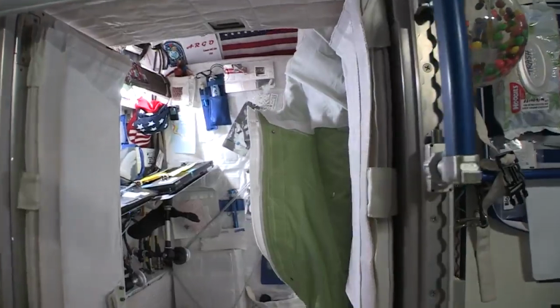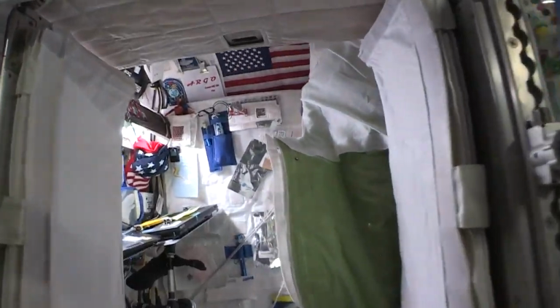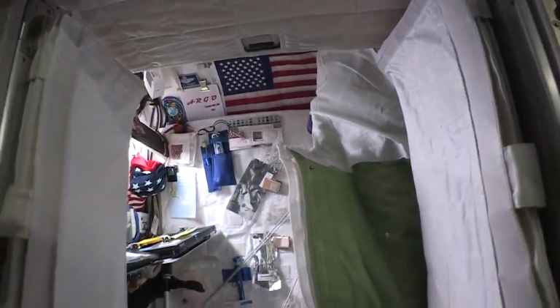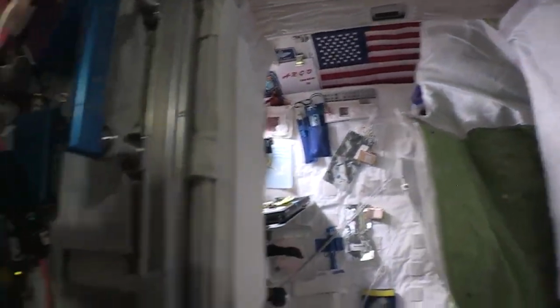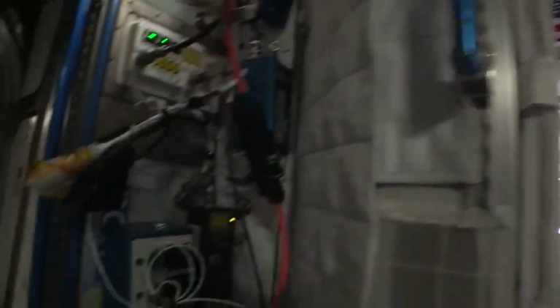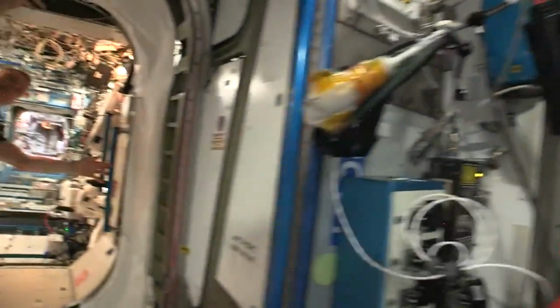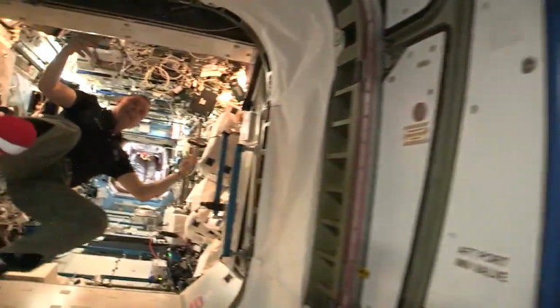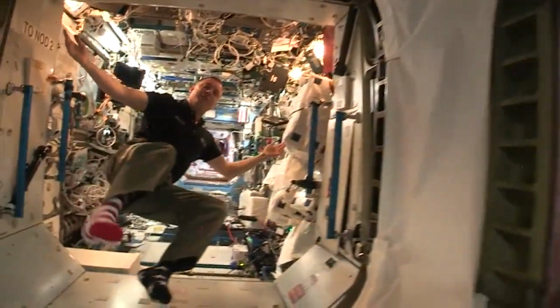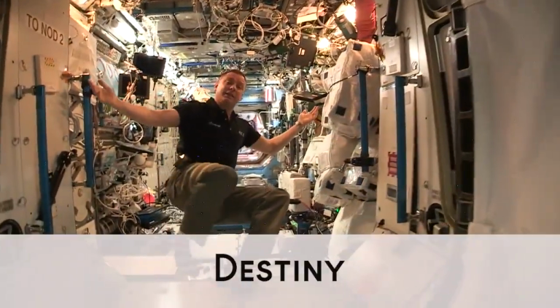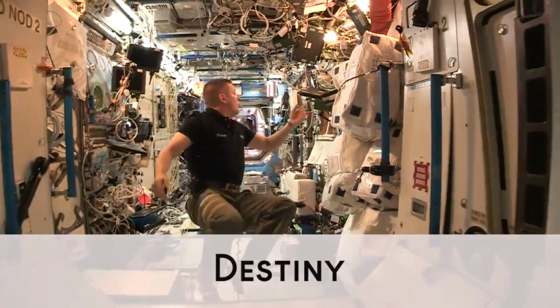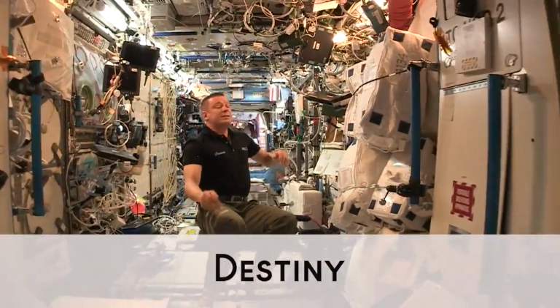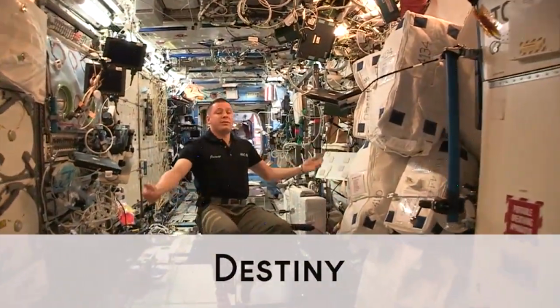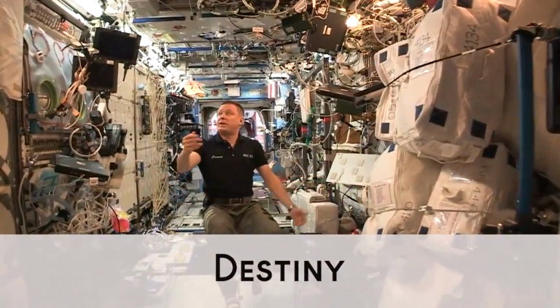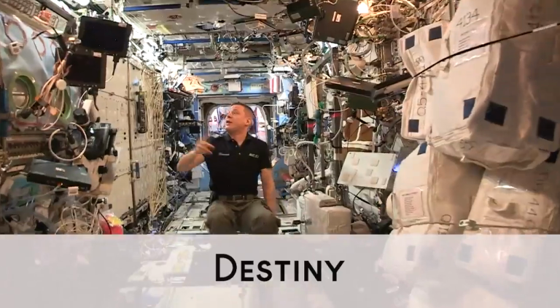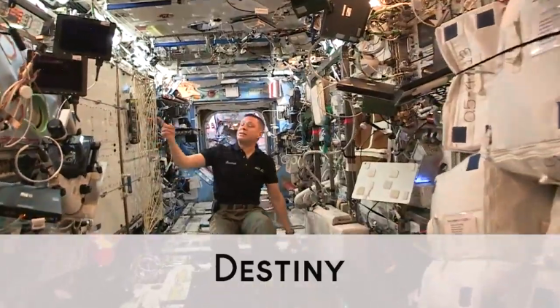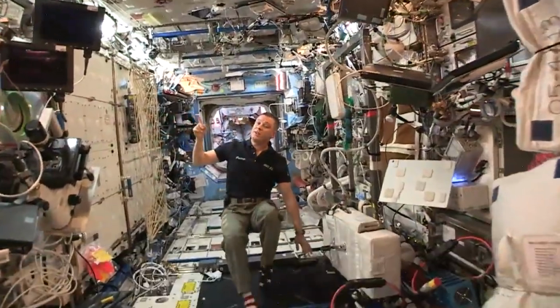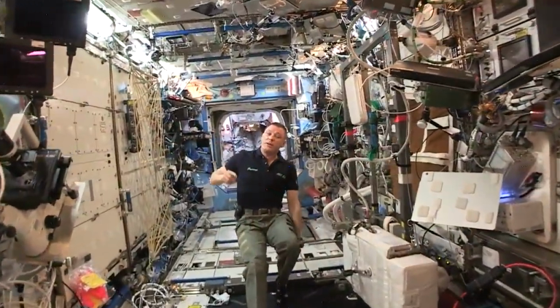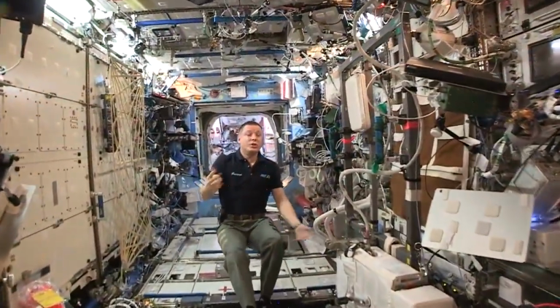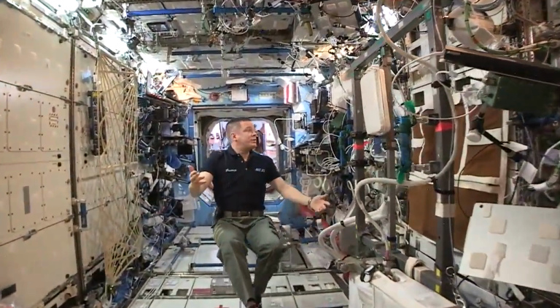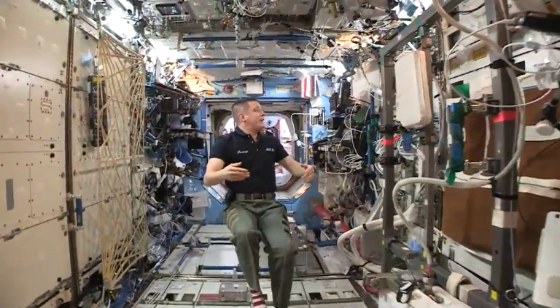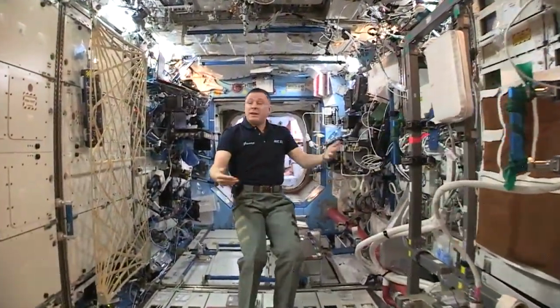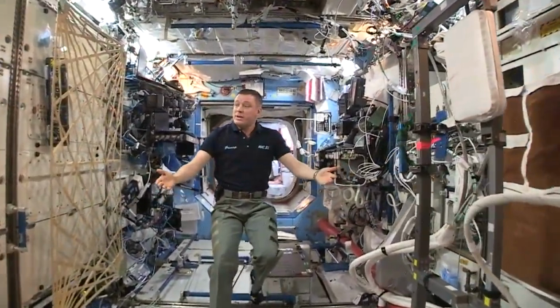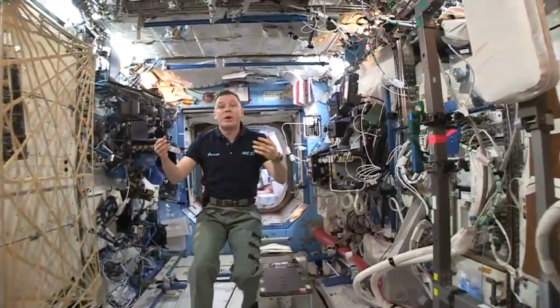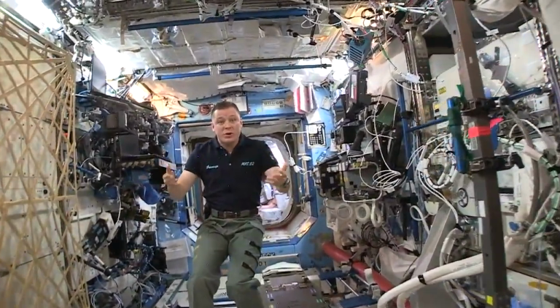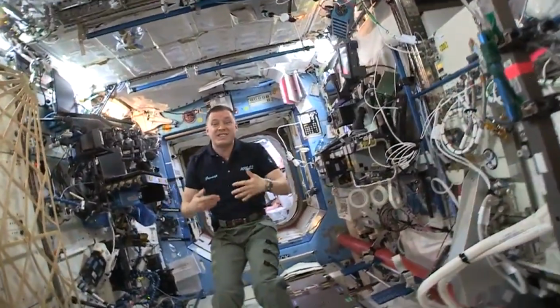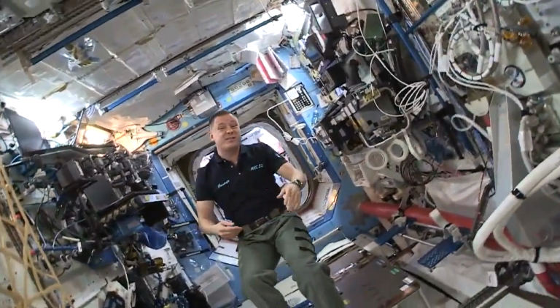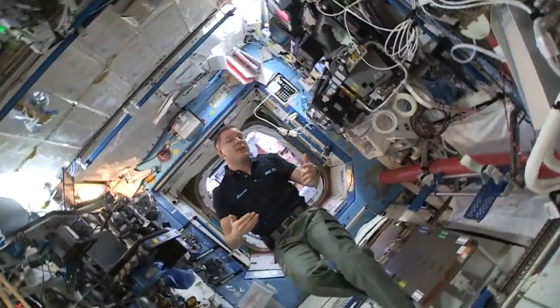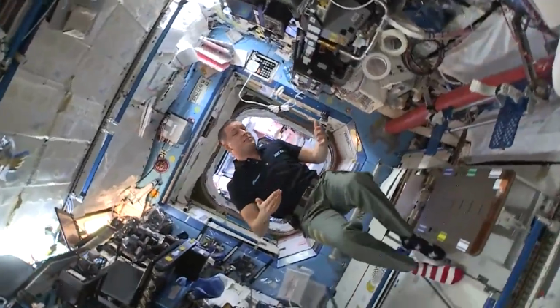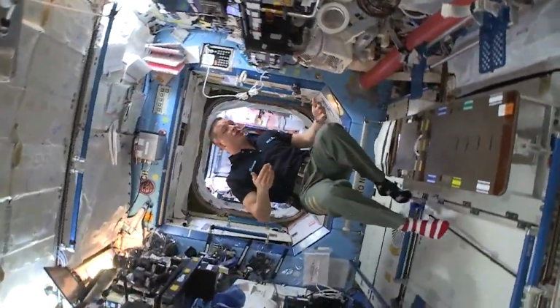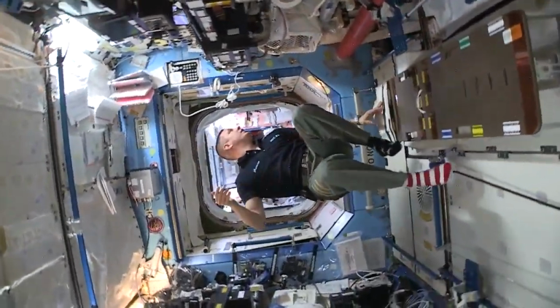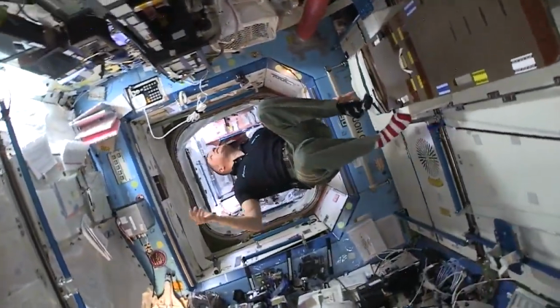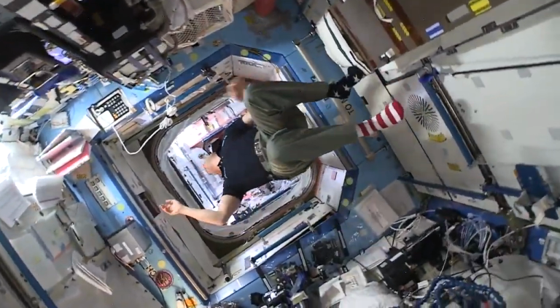In here is the United States Laboratory, the Destiny. We have tons of equipment in here — not only scientific equipment to look at different experiments, but also some of the systems that really keep the space station going.